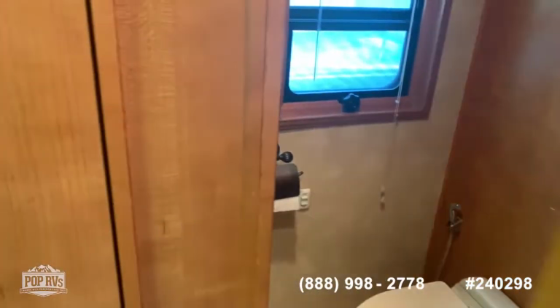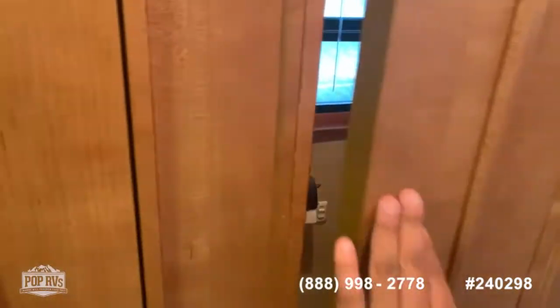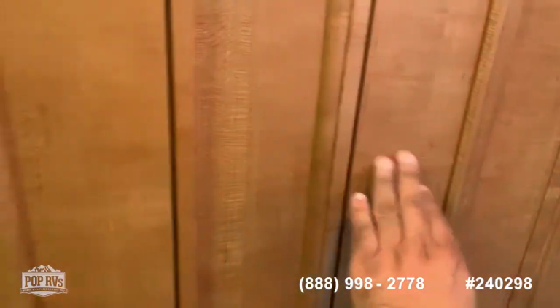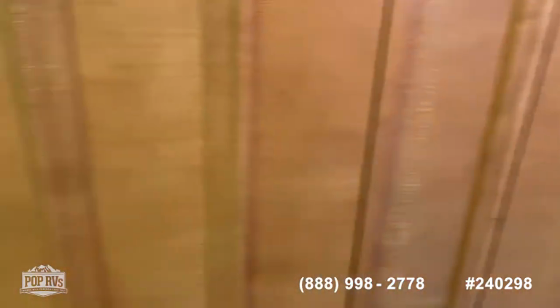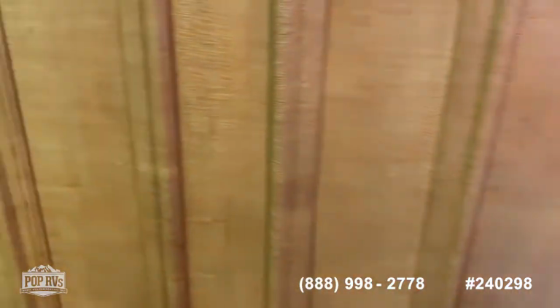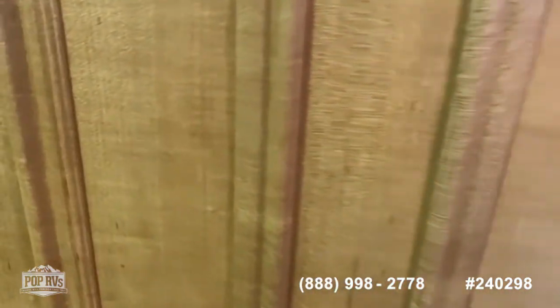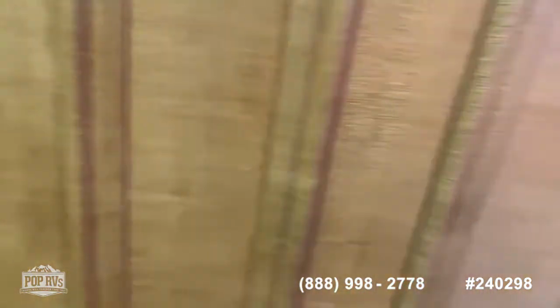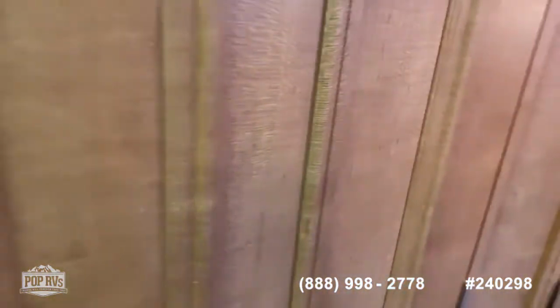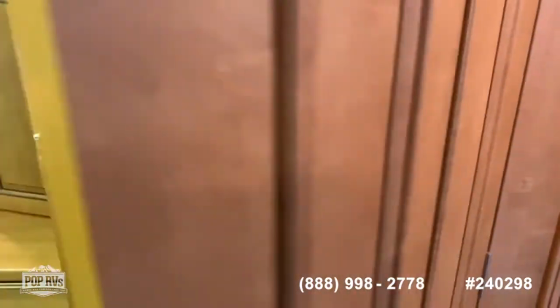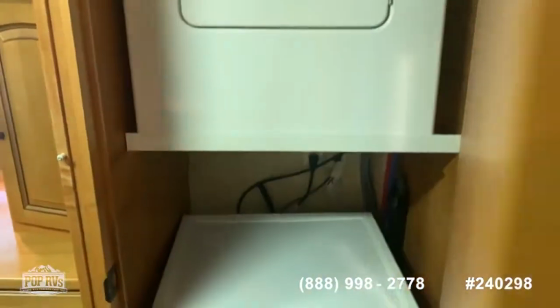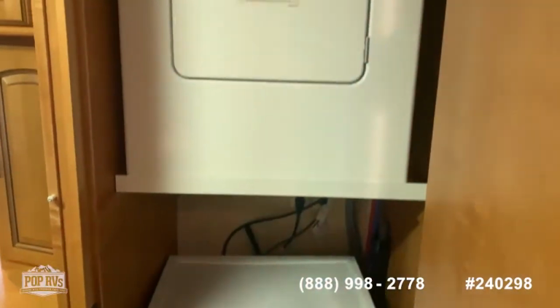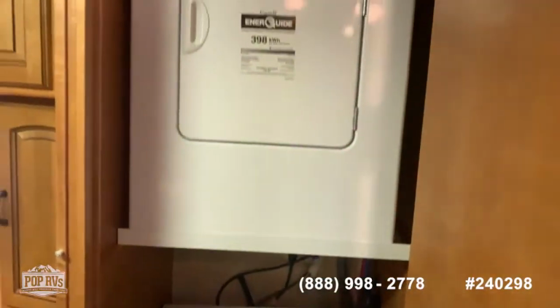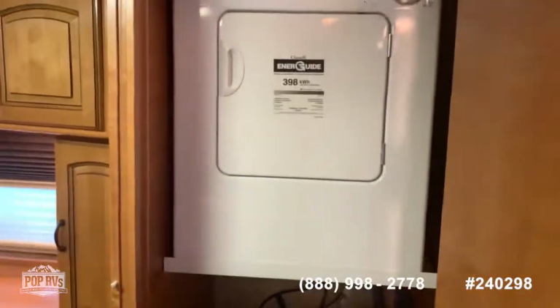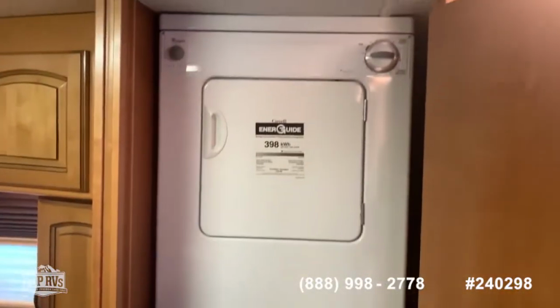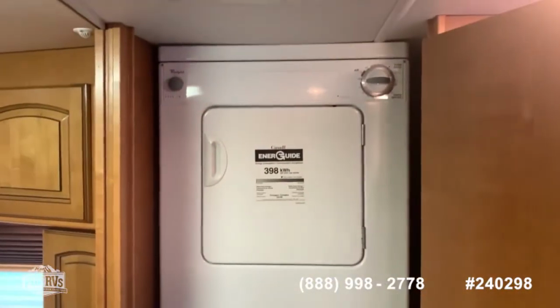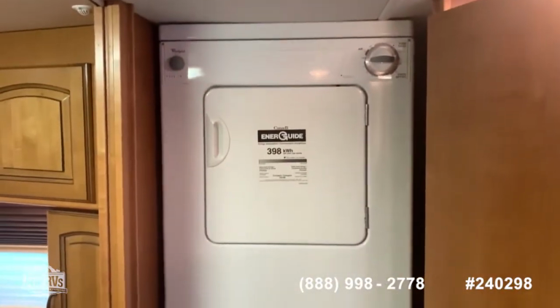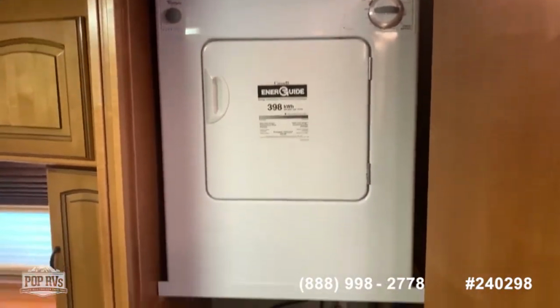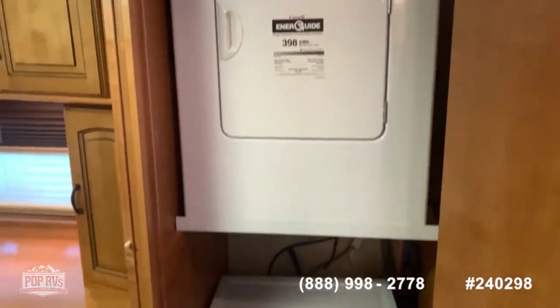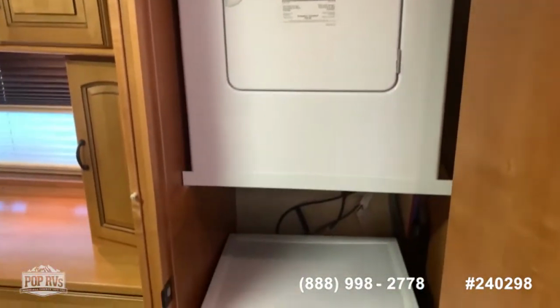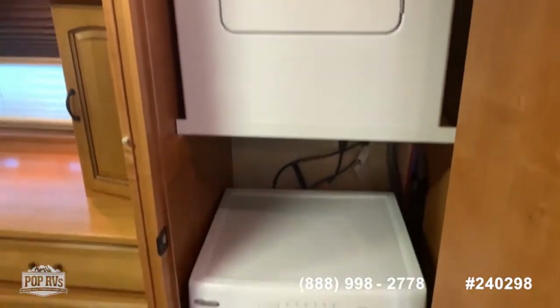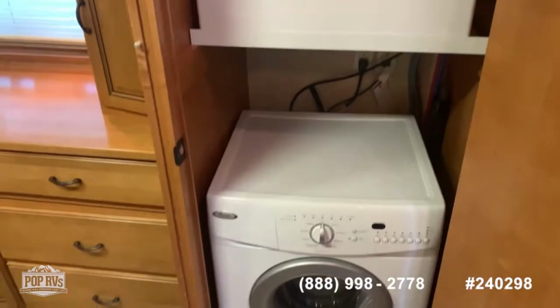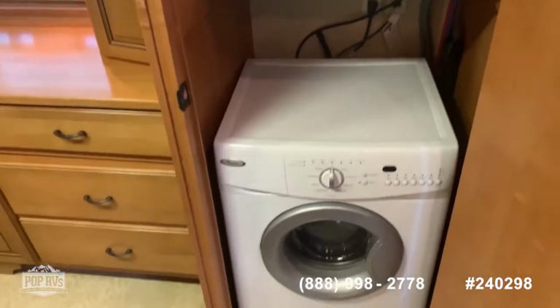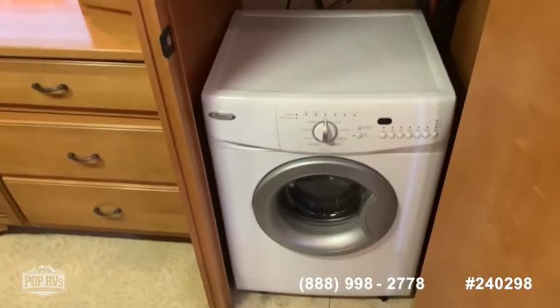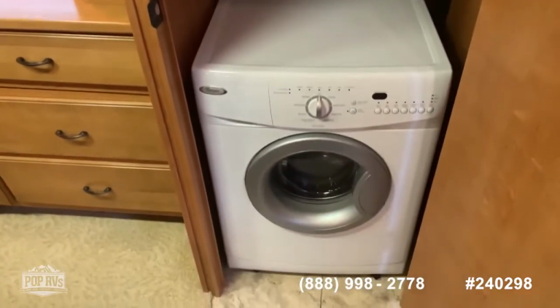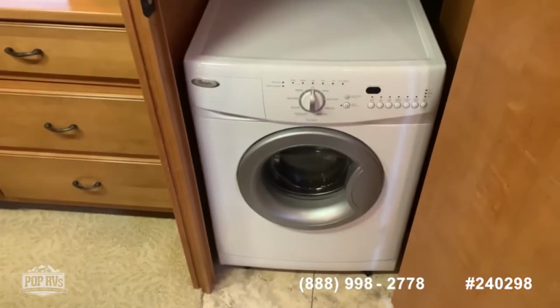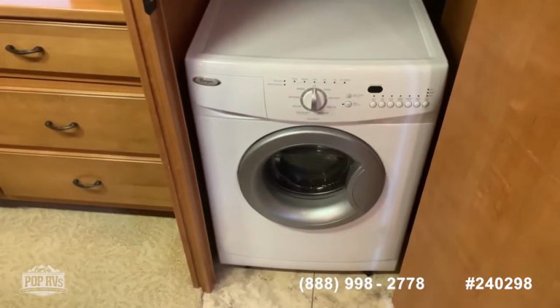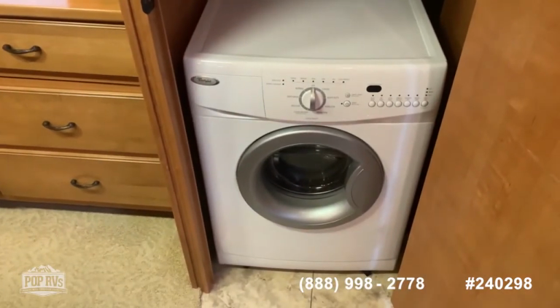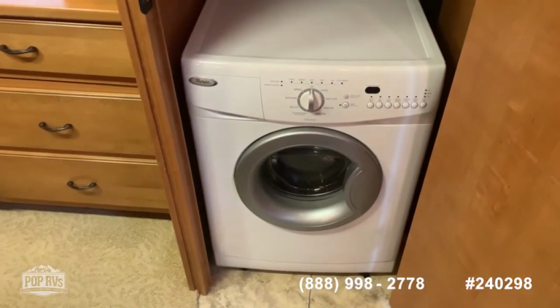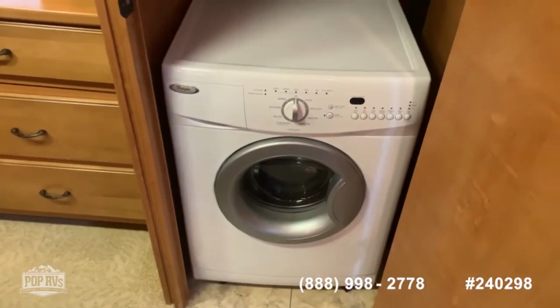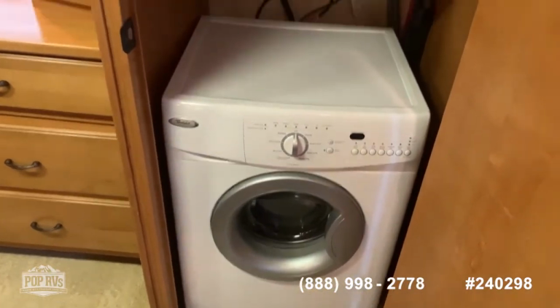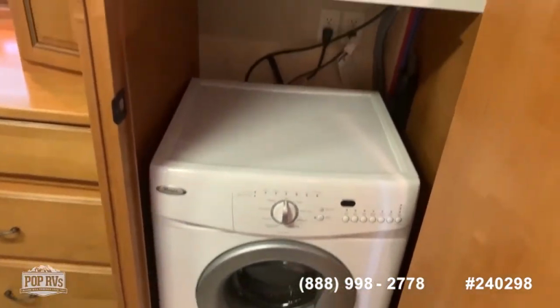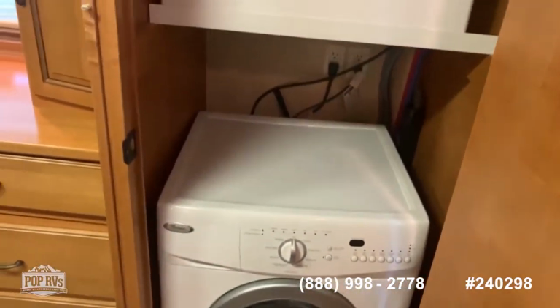The next door is your full-size washer and dryer. As you can see, everything has been very well taken care of and everything is working.